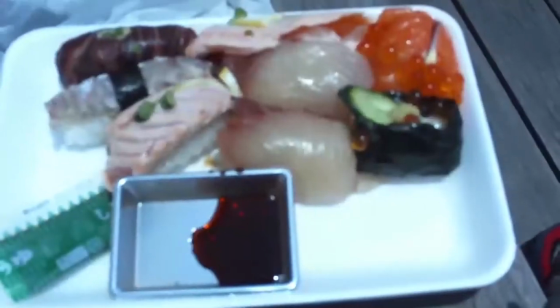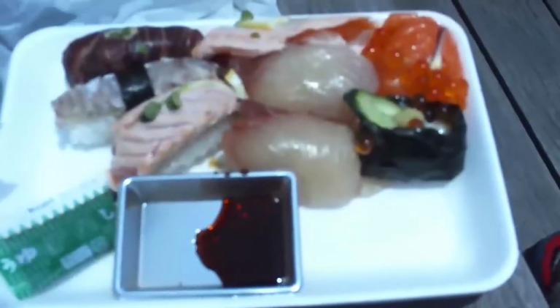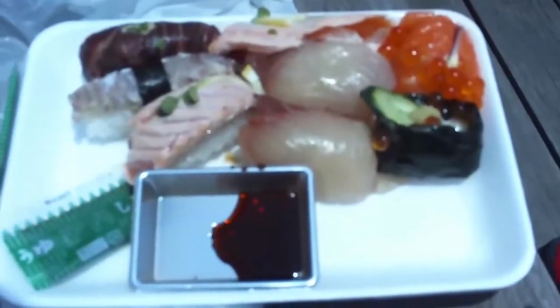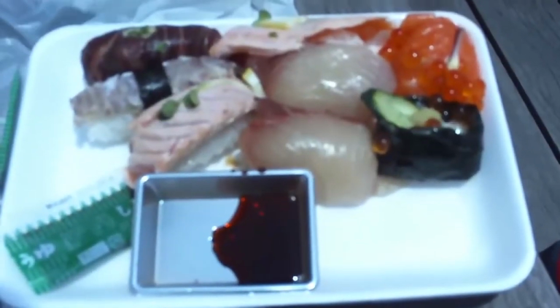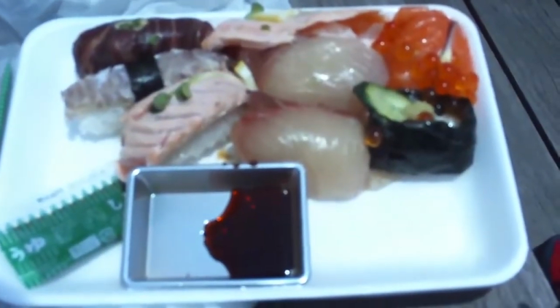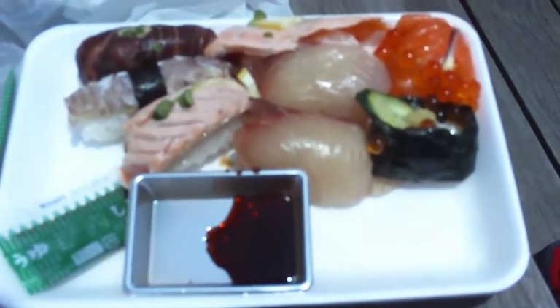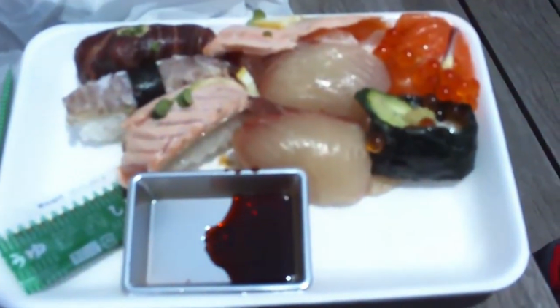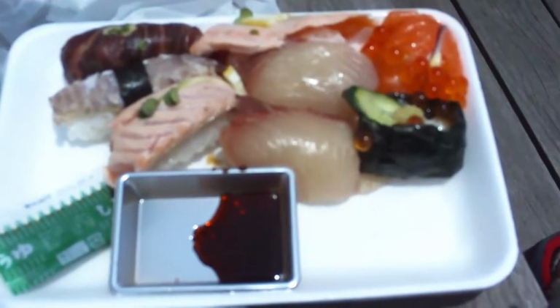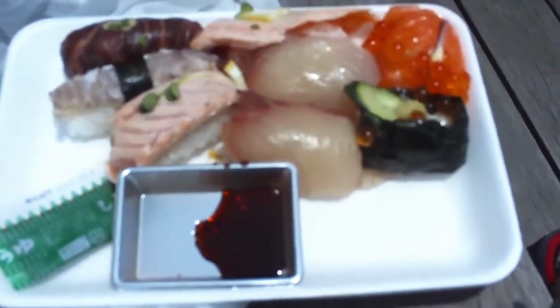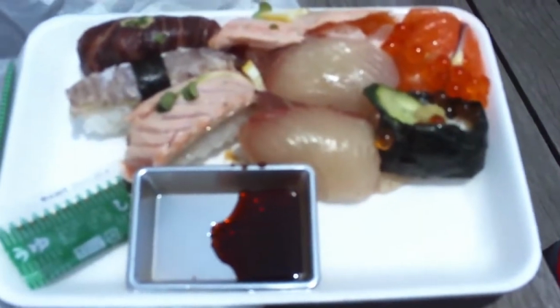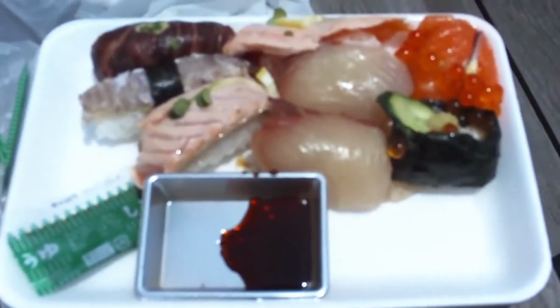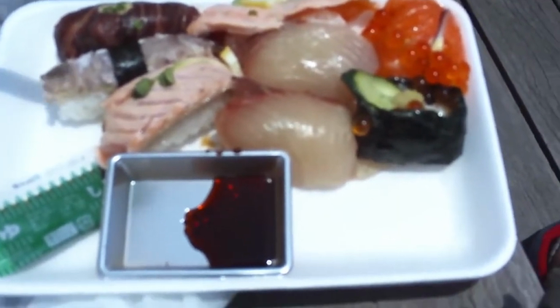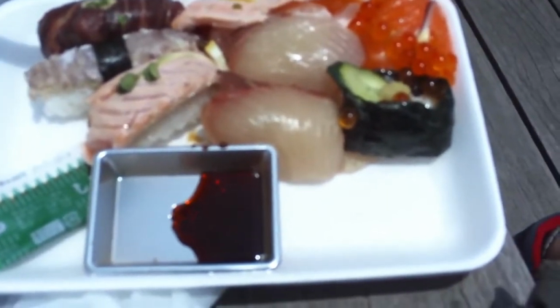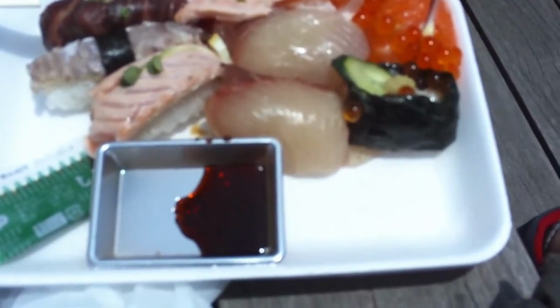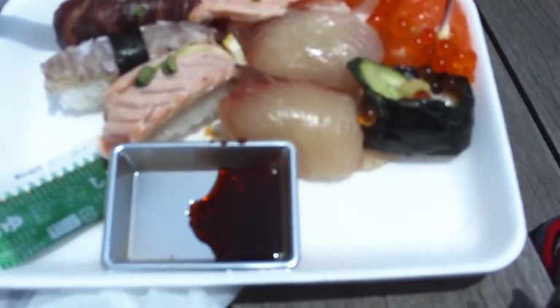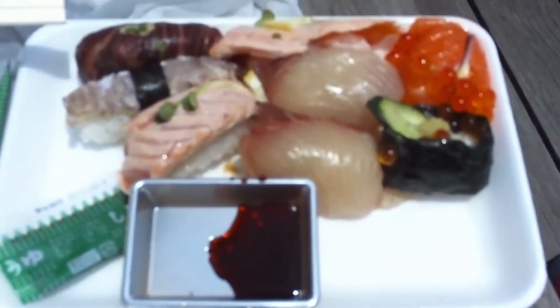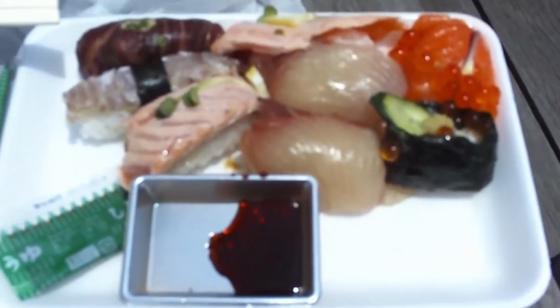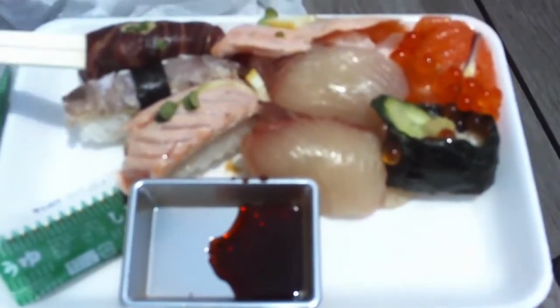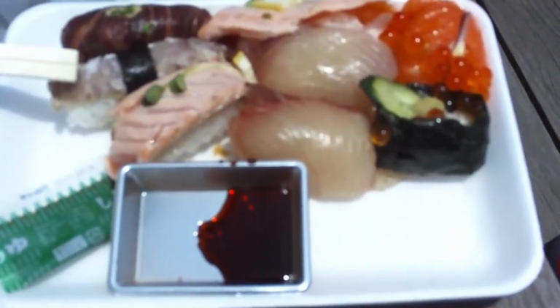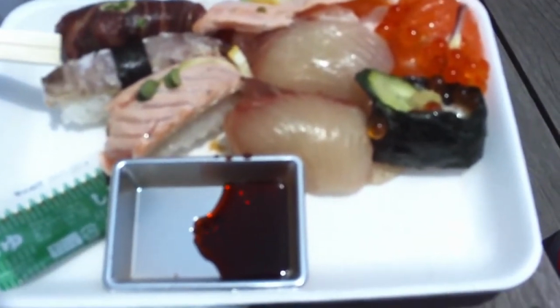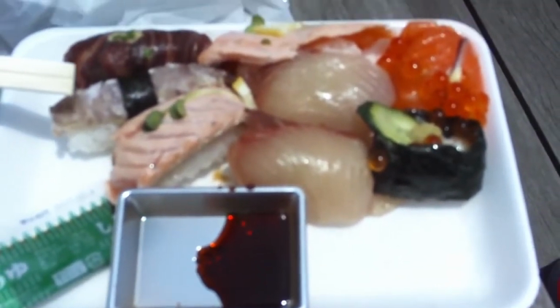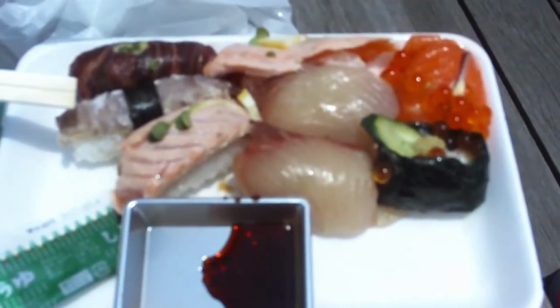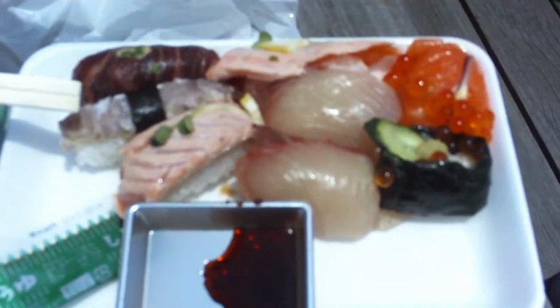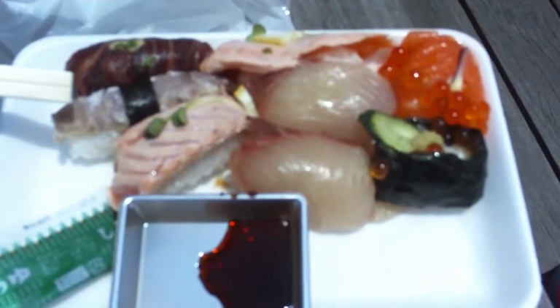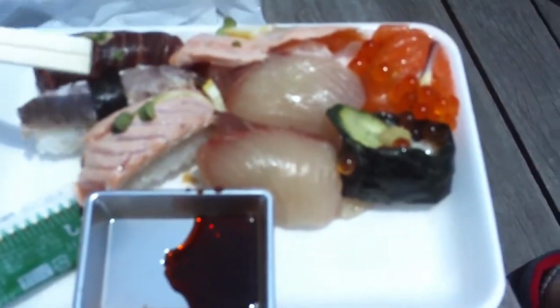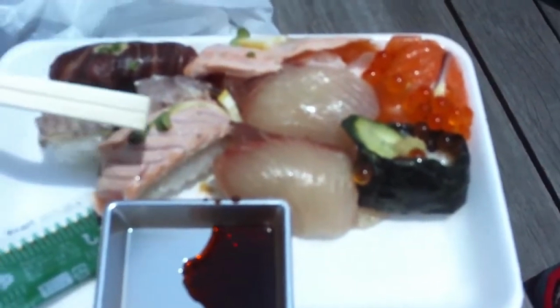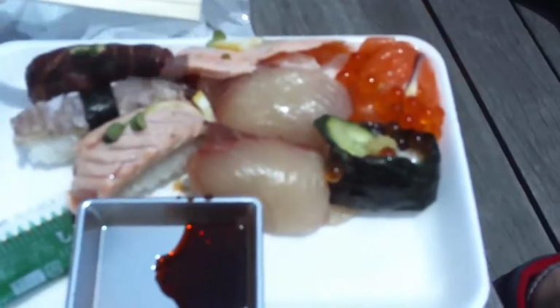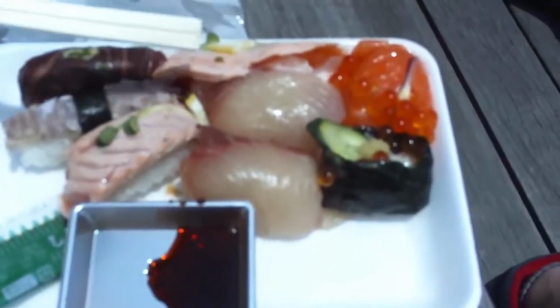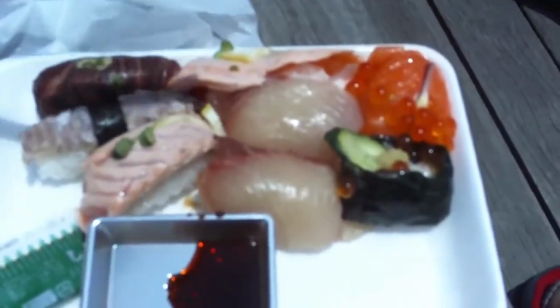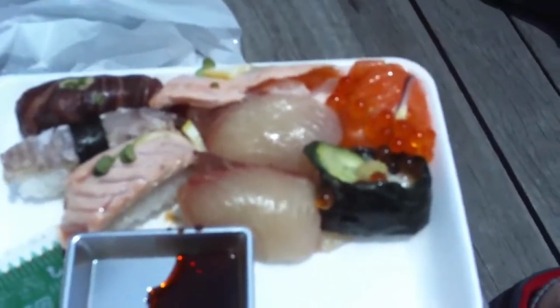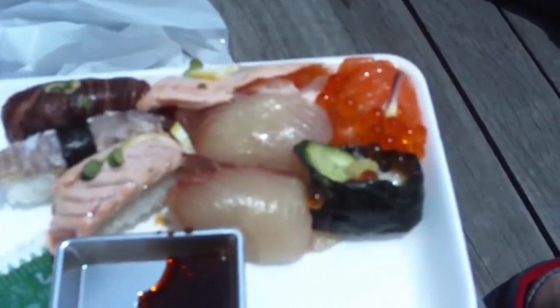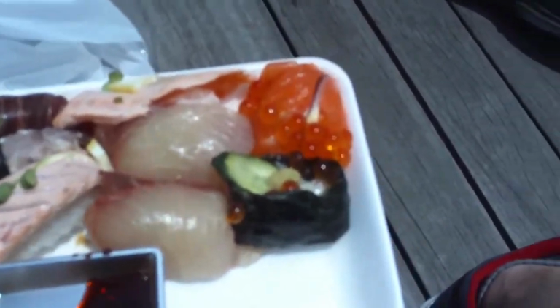I apologize in advance if there's wind noise — I'm sure there will be. We've got some Kujira, which is whale. We've got Shako, which is a type of shrimp. We've got some seared salmon. Oh my gosh.